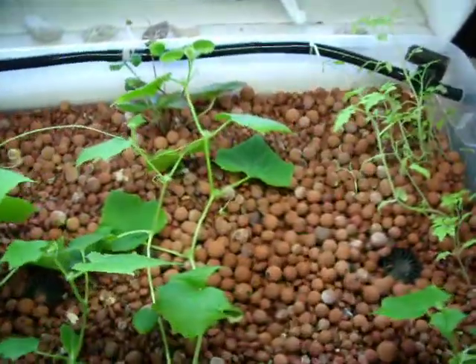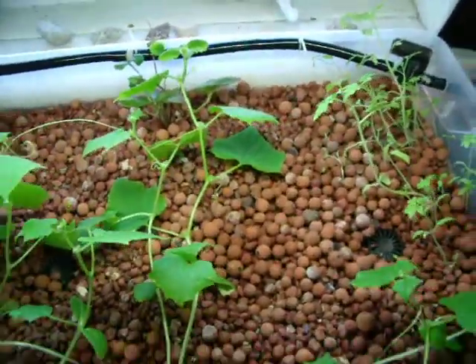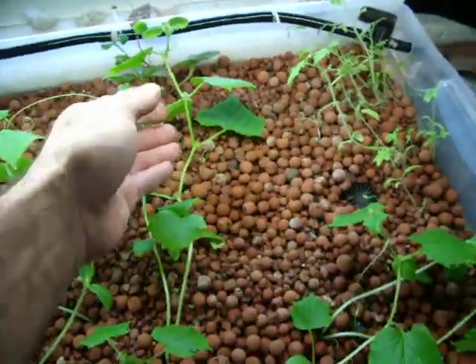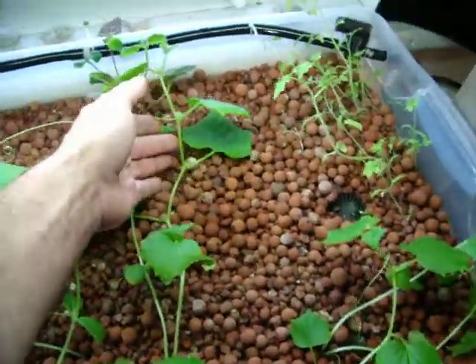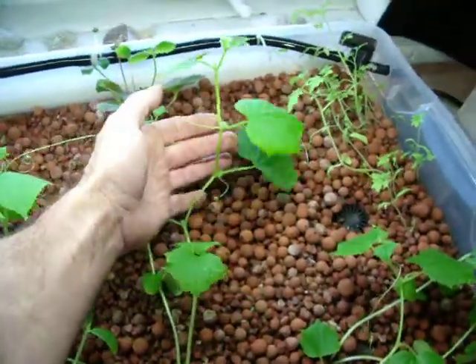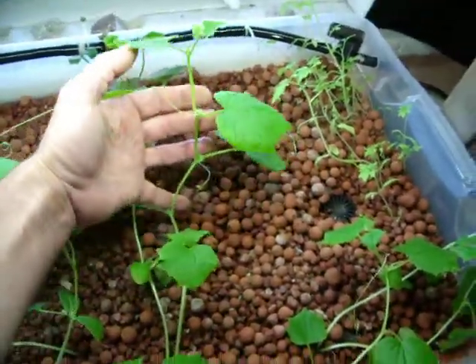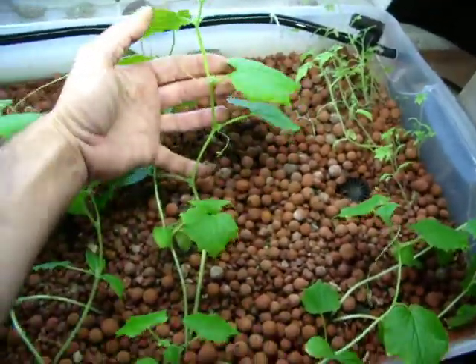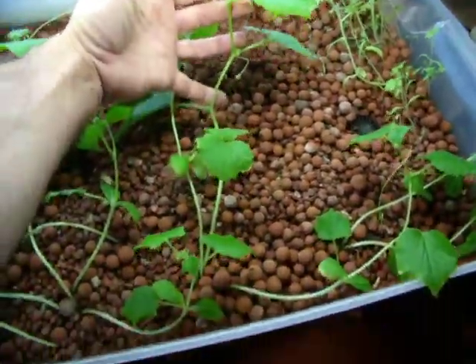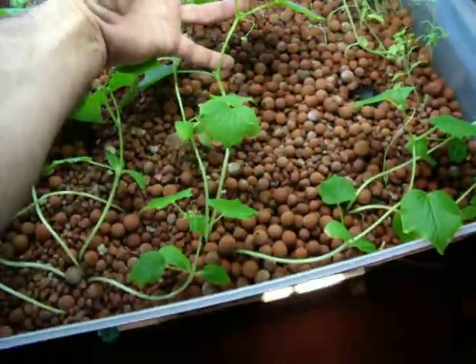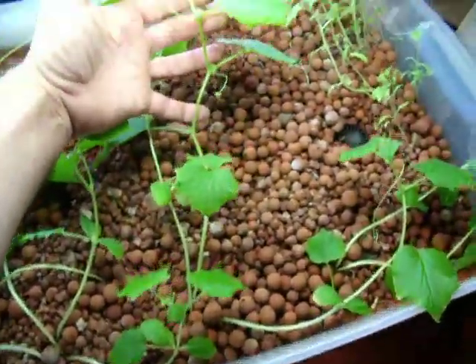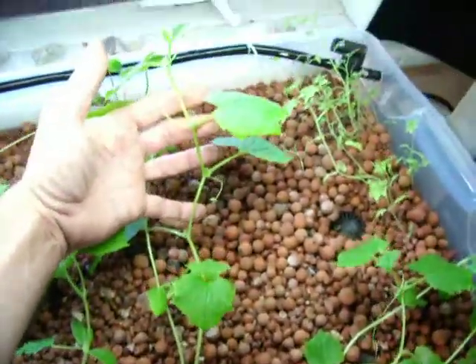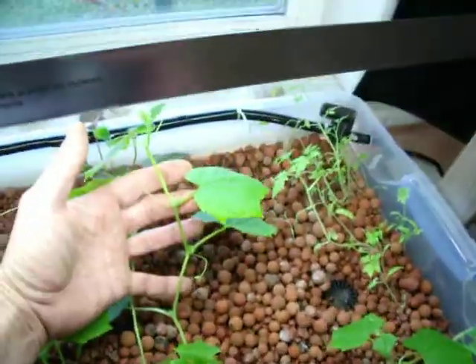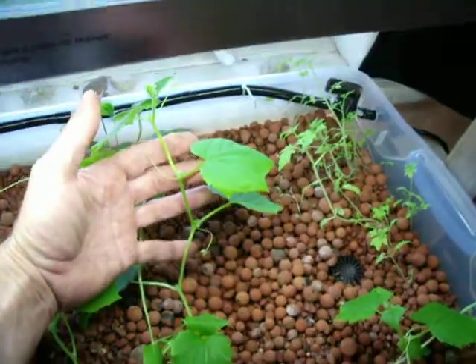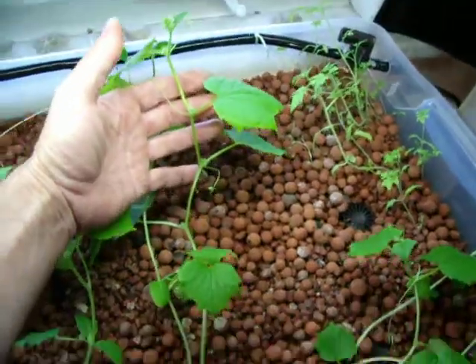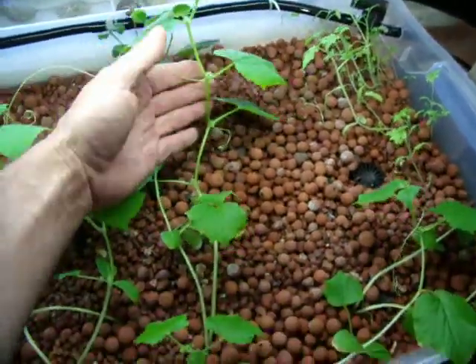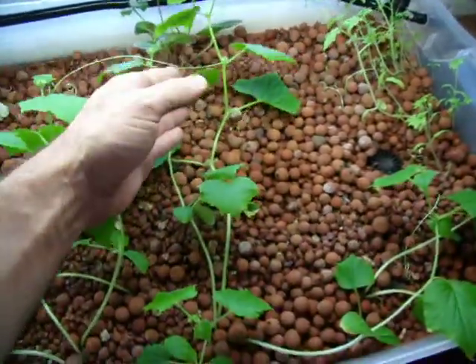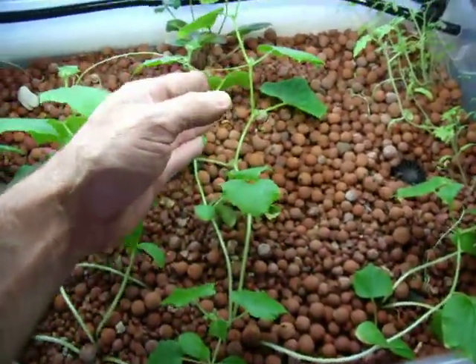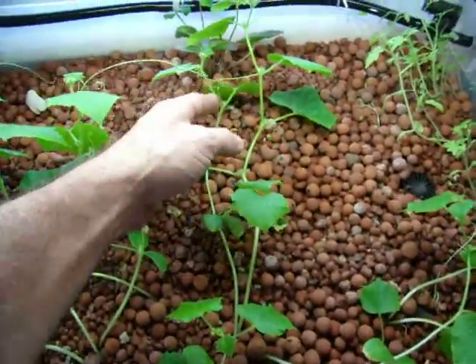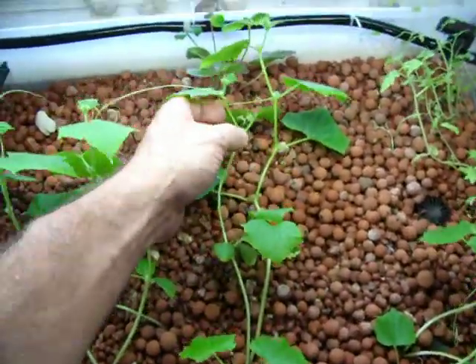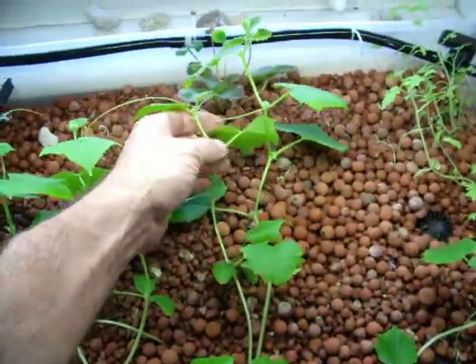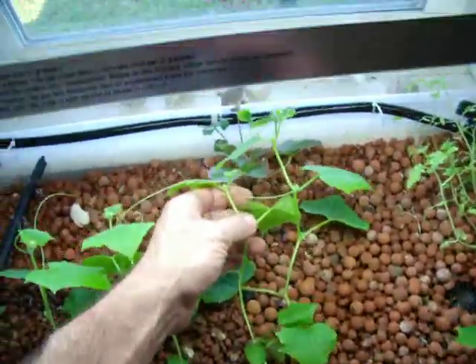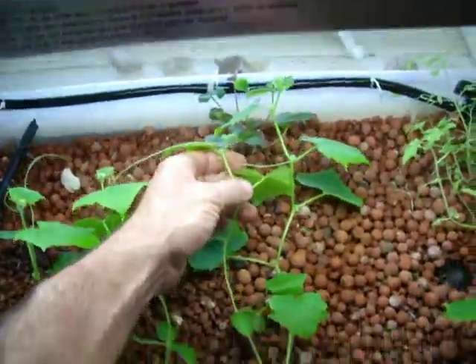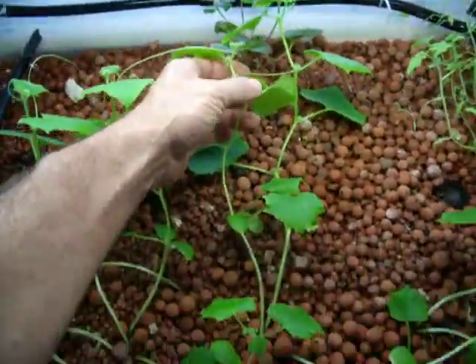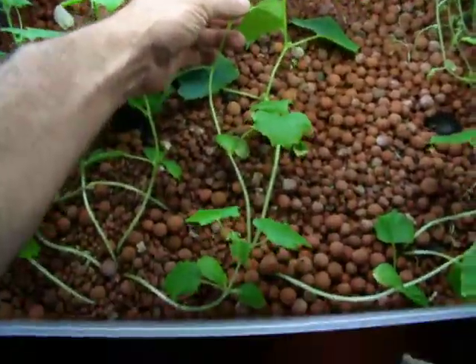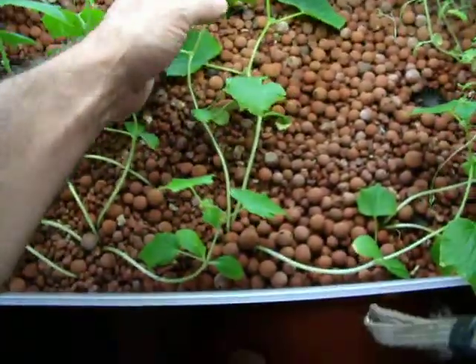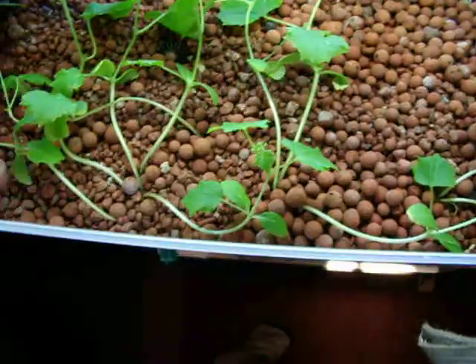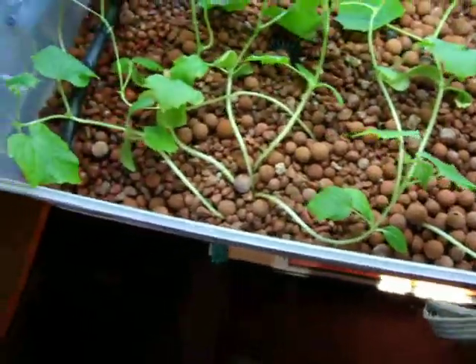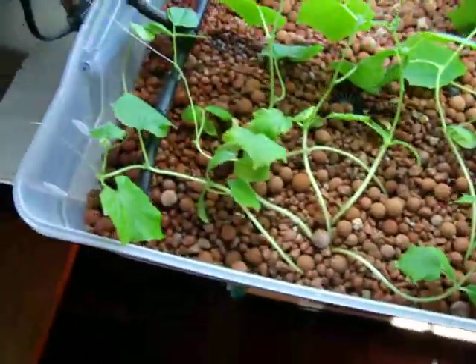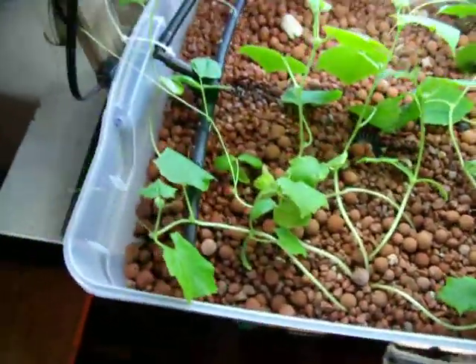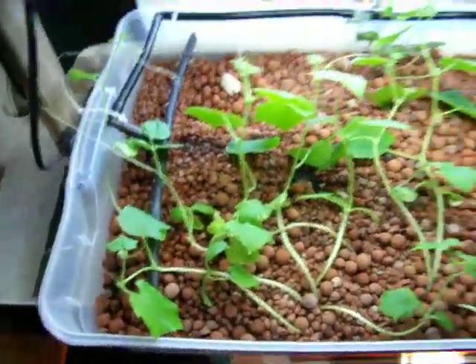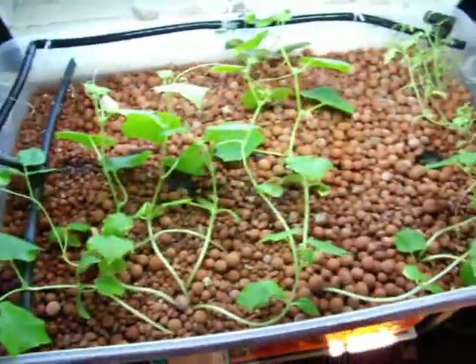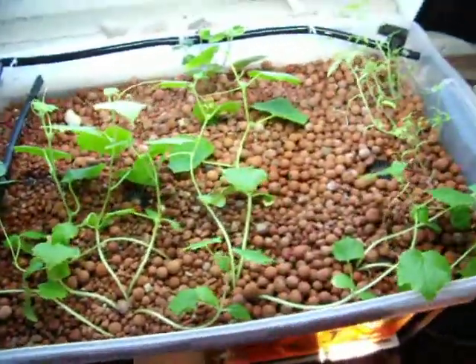Basically, this is how big cucumbers are getting. And well, that's what's growing.